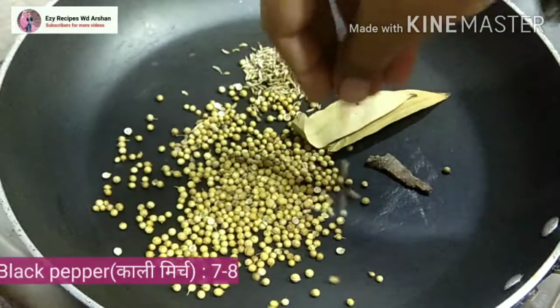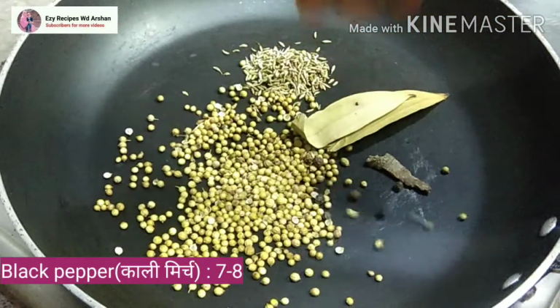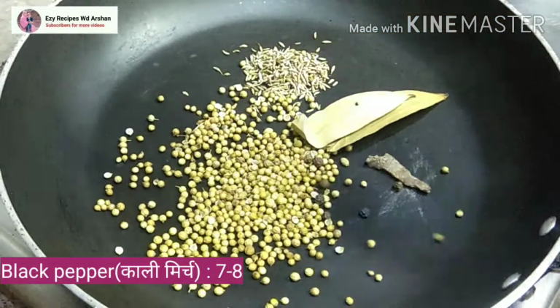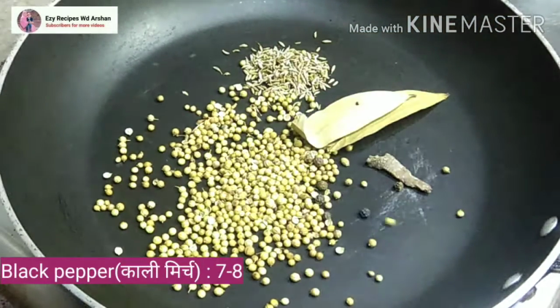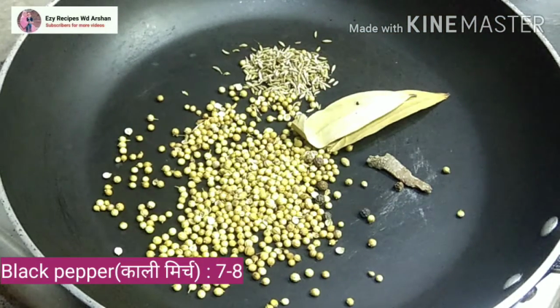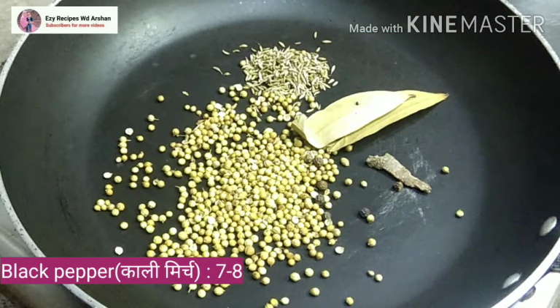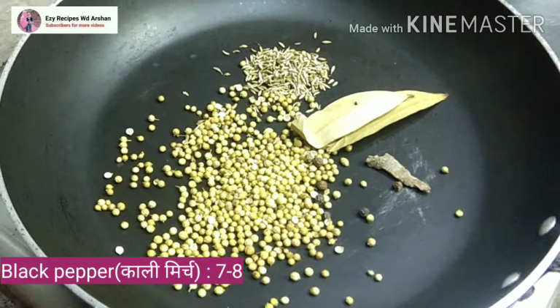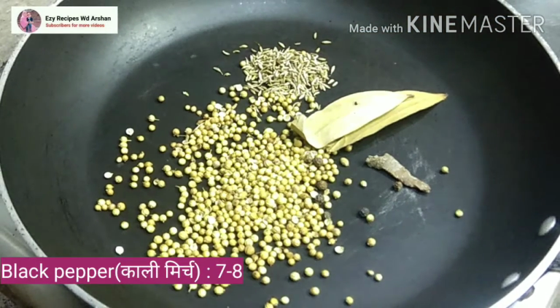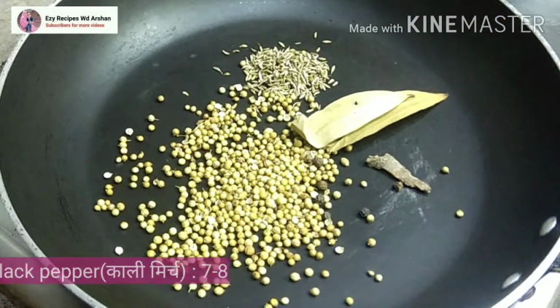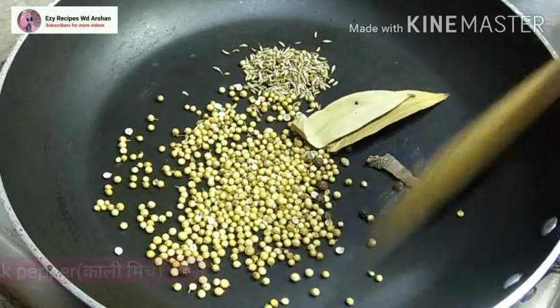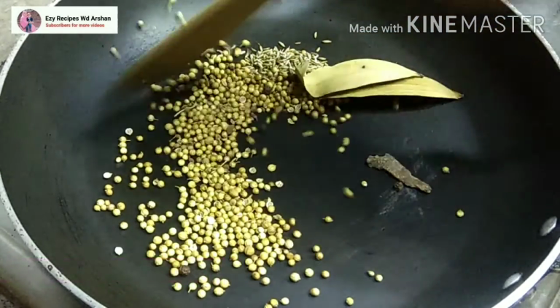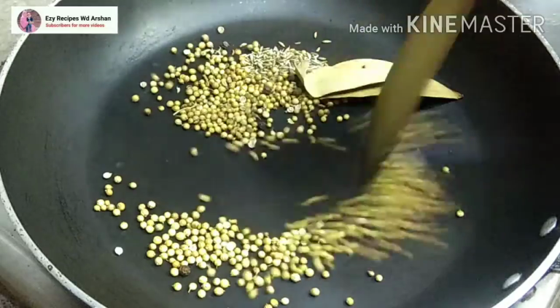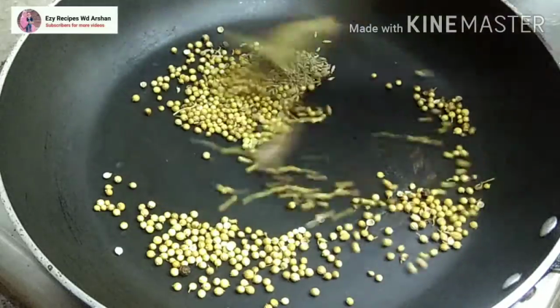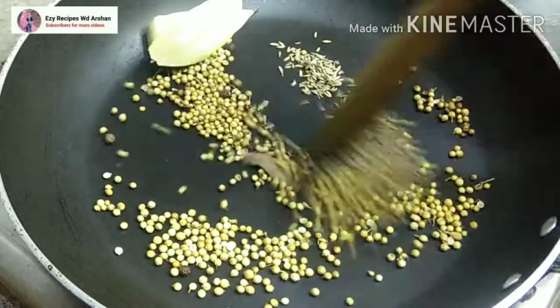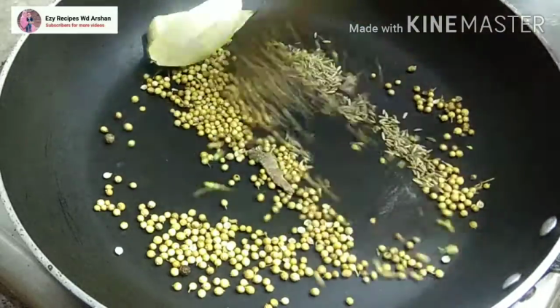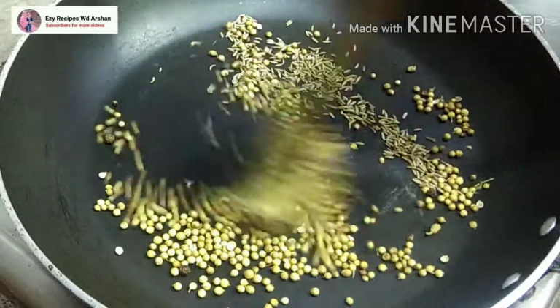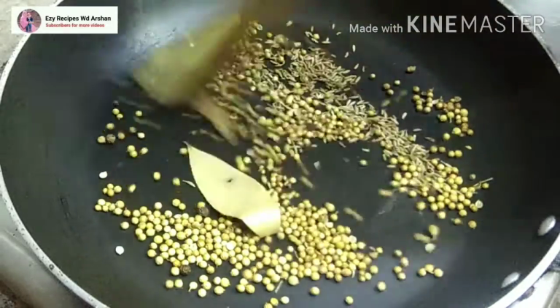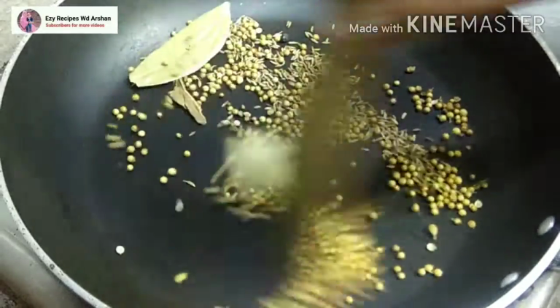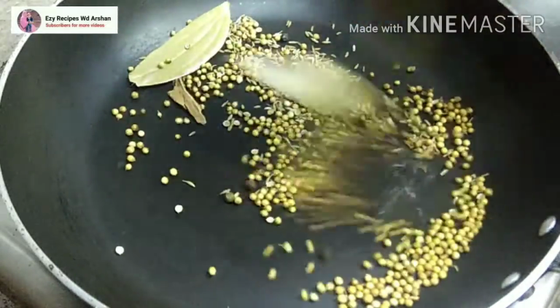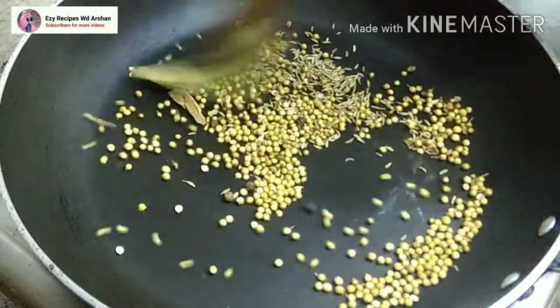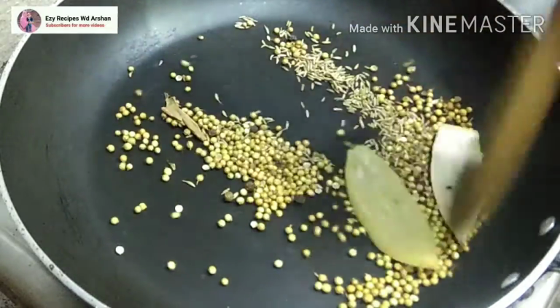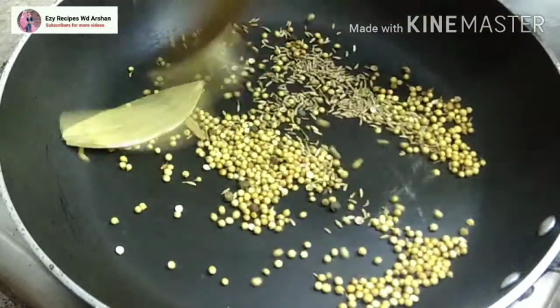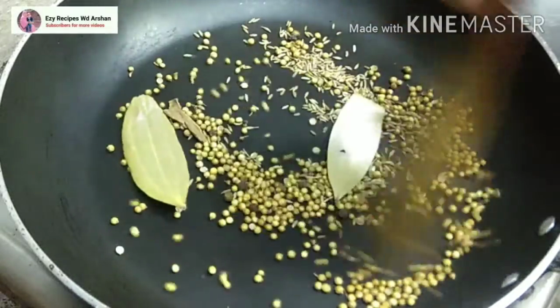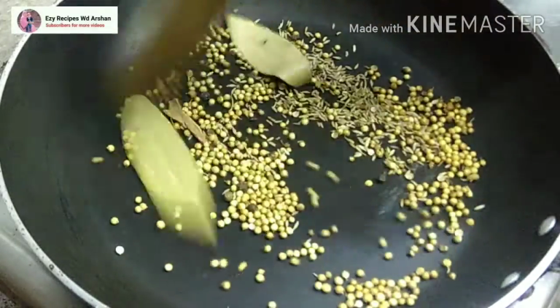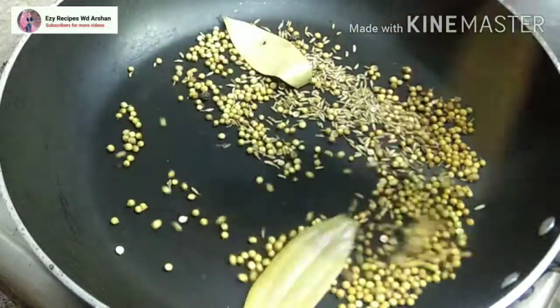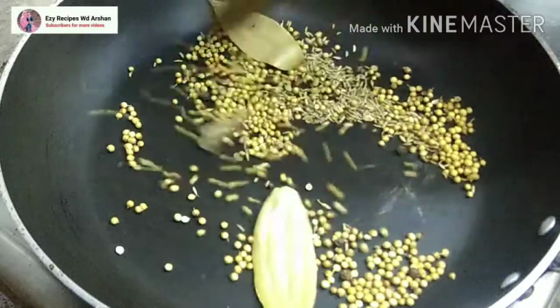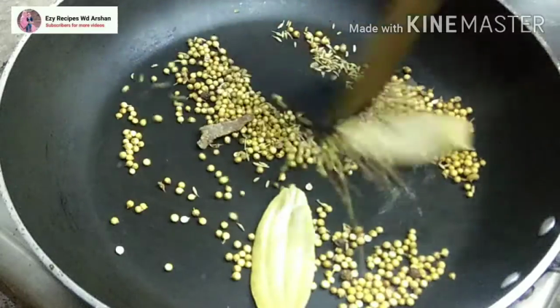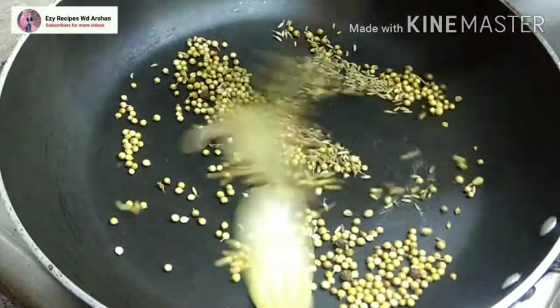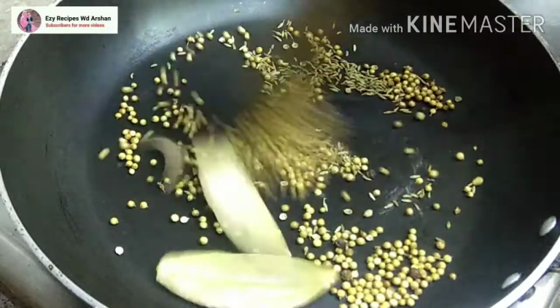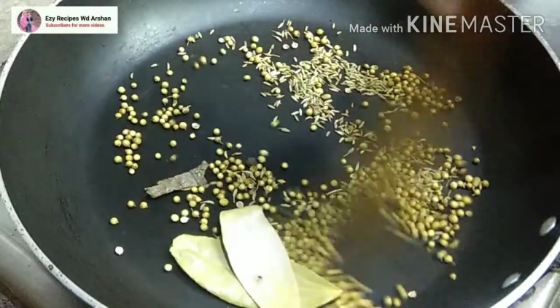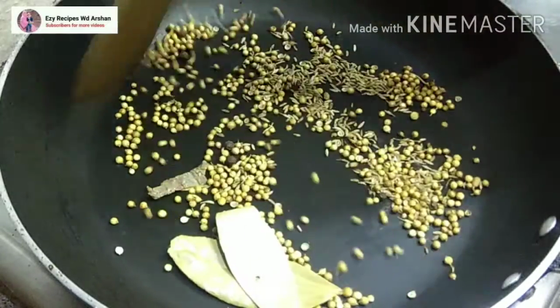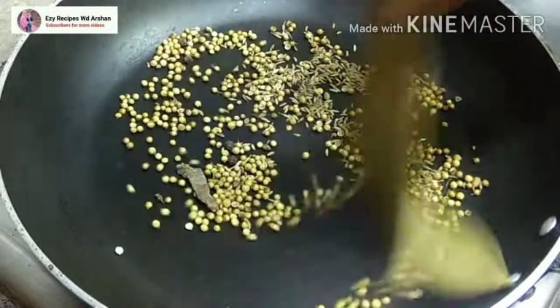Add 7-8 black peppers. If you like it spicier, you can add more. Now we will roast all the spices on low flame until they are nicely done.